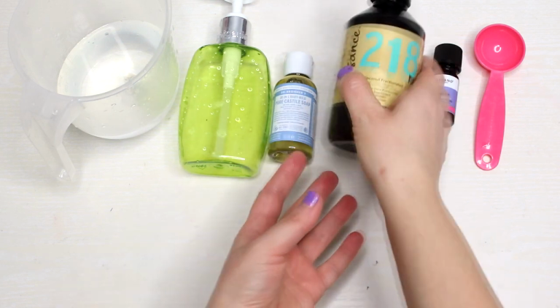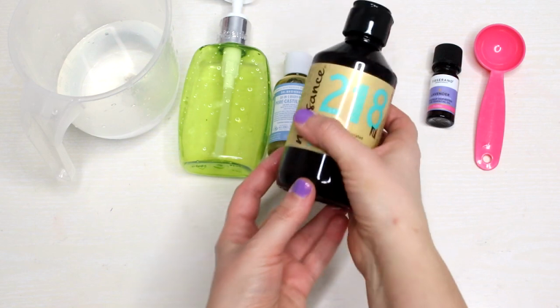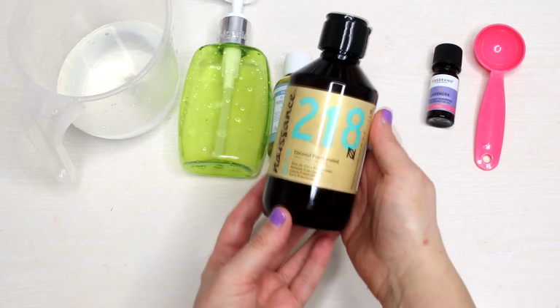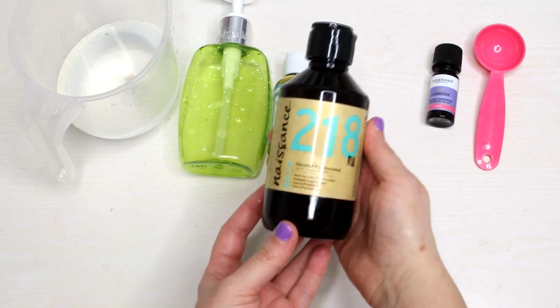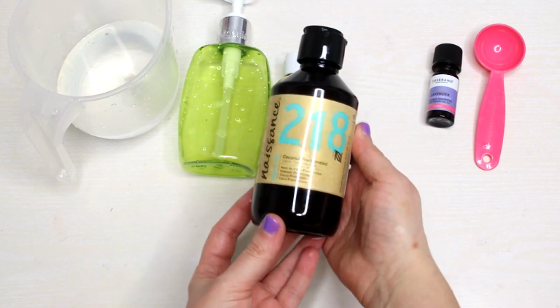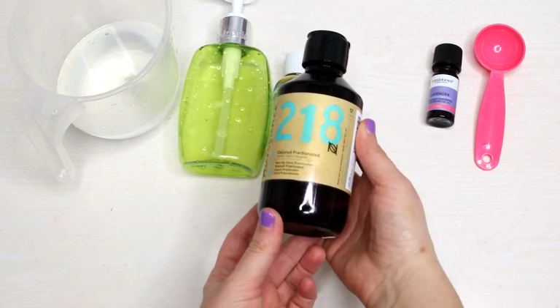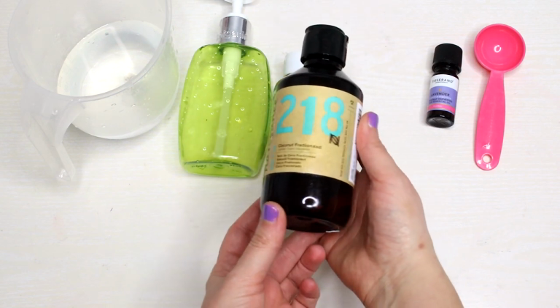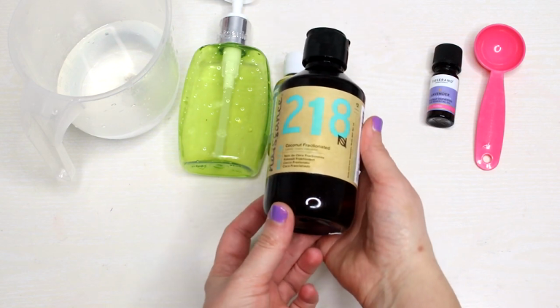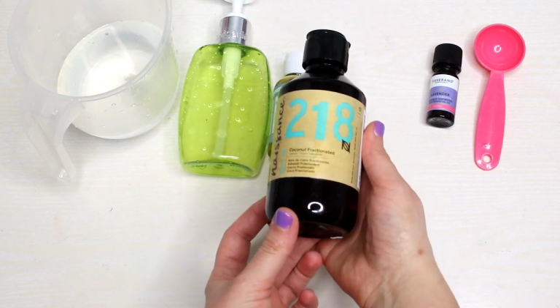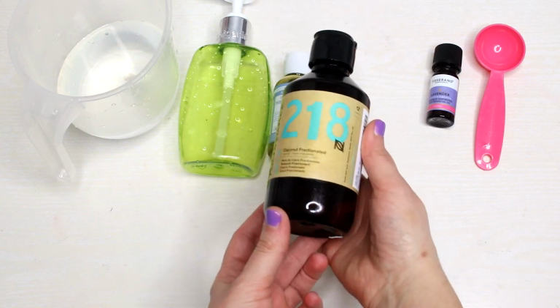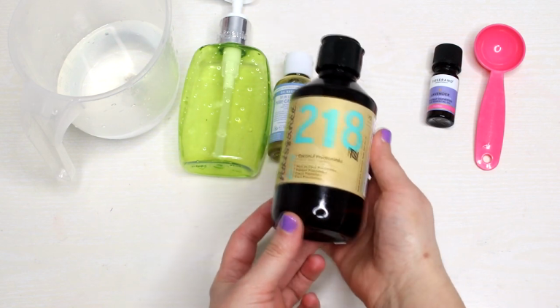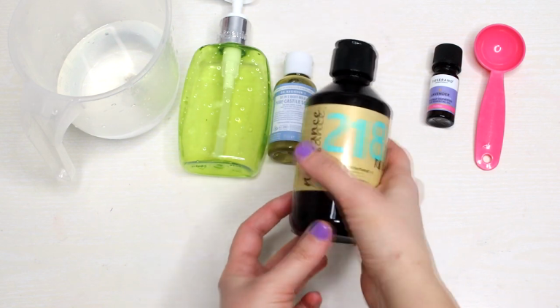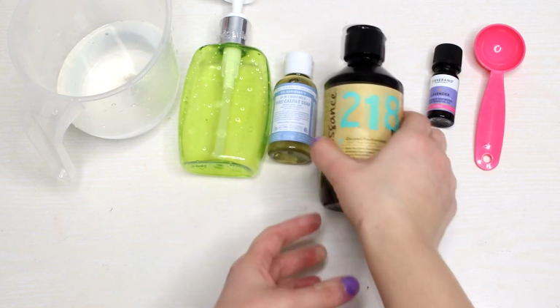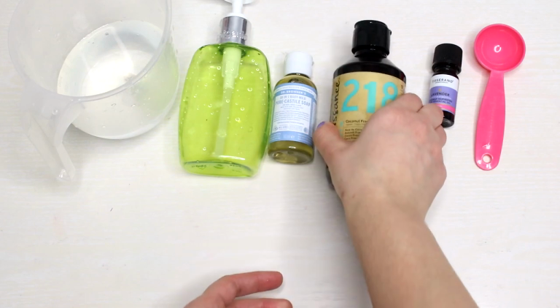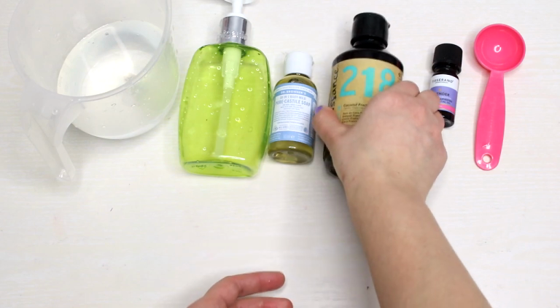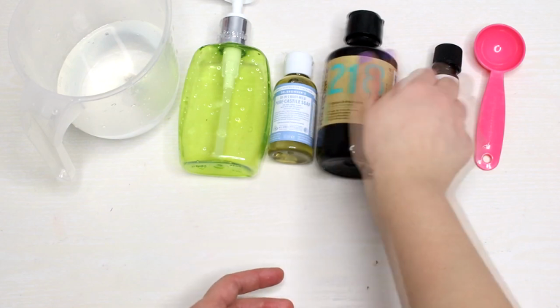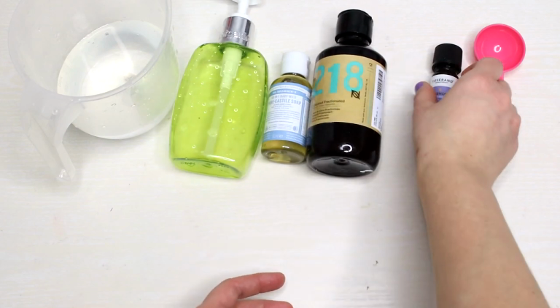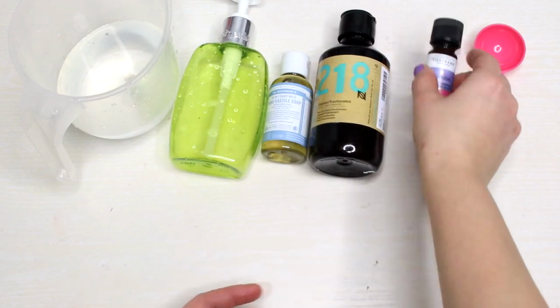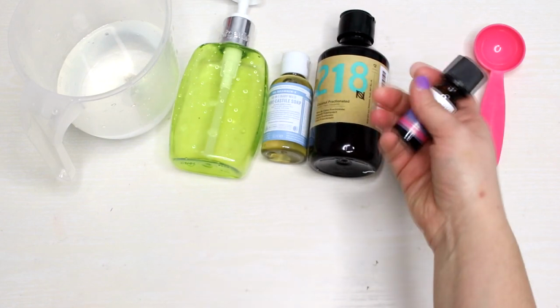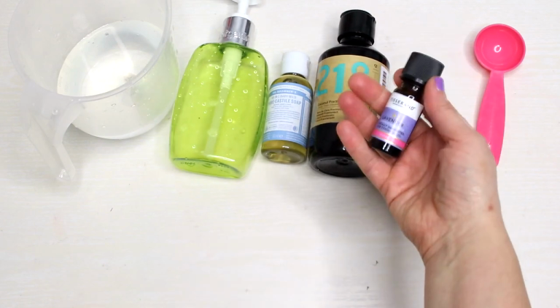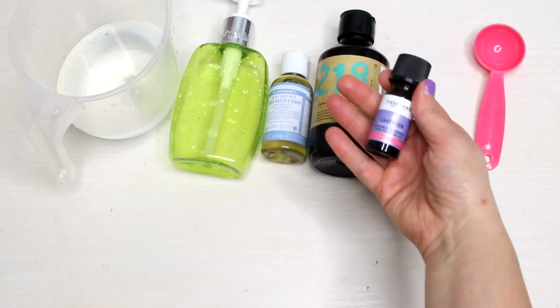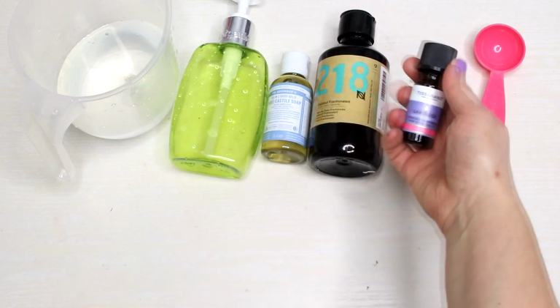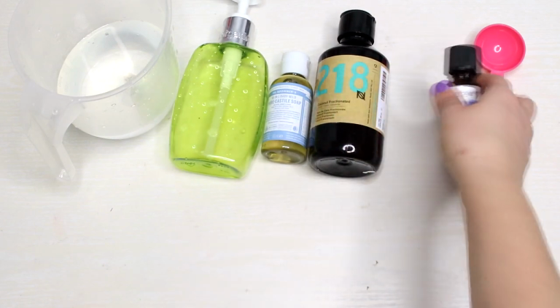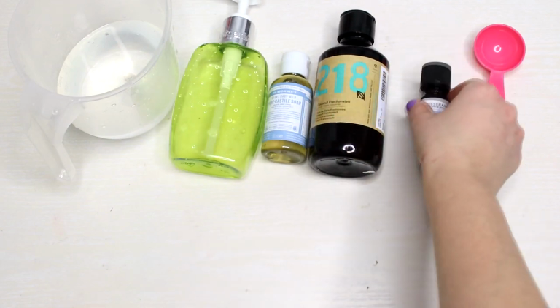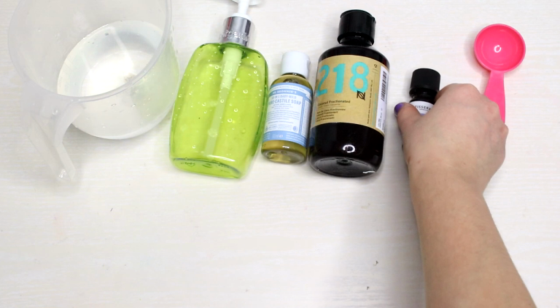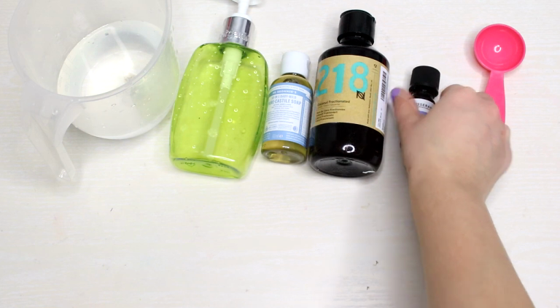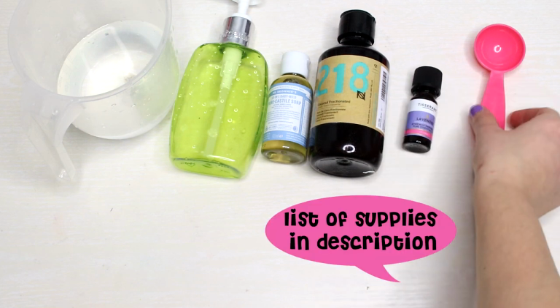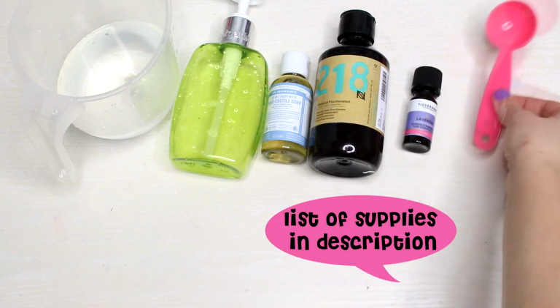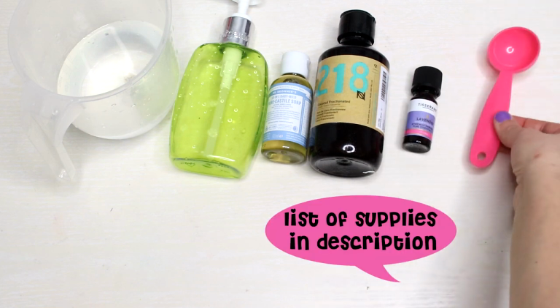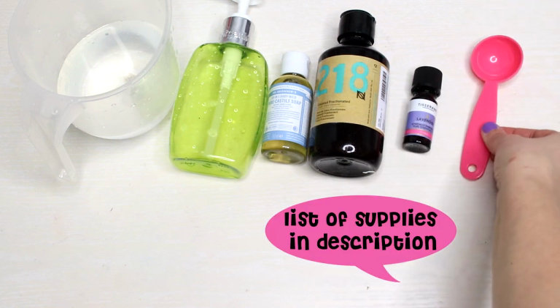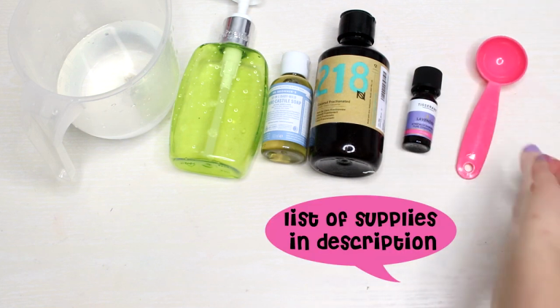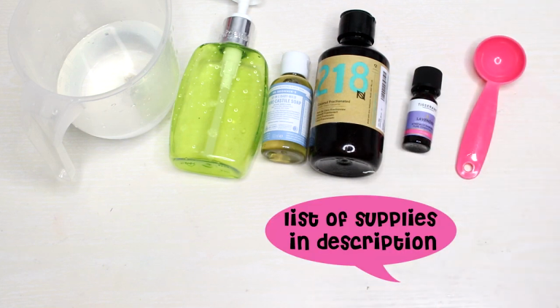You'll also need some fractionated coconut oil, which stays liquid at any temperature, not like normal coconut oil, essential oil — I'm using lavender — and a tablespoon for measuring.